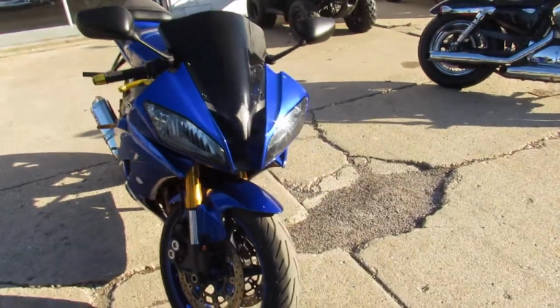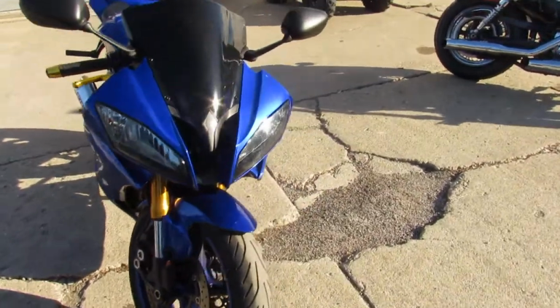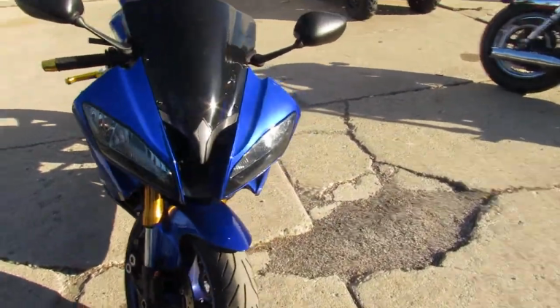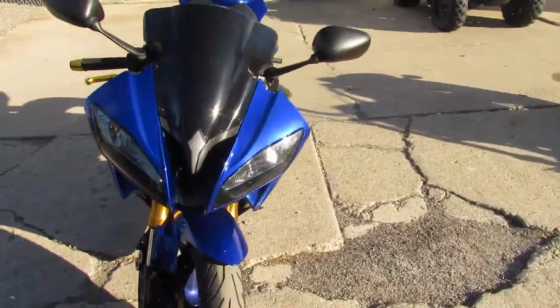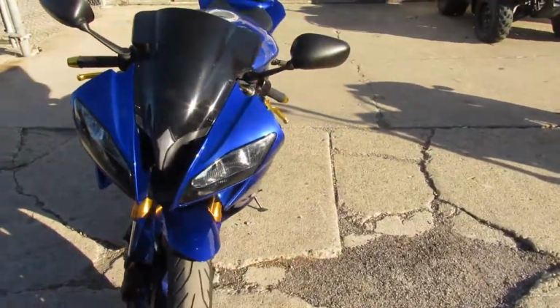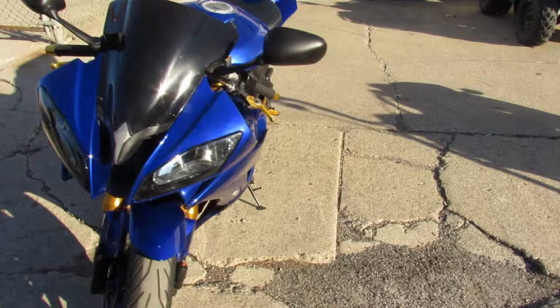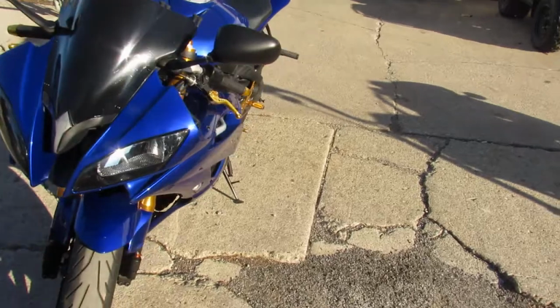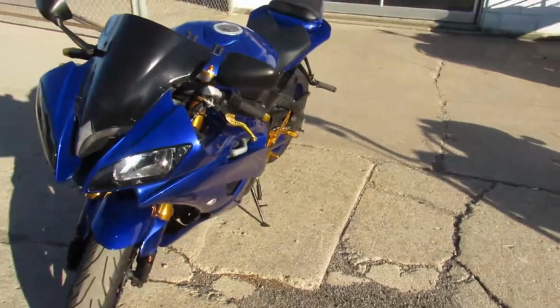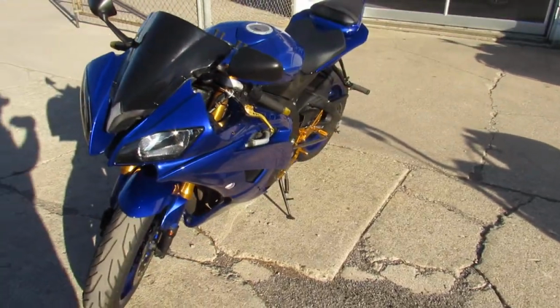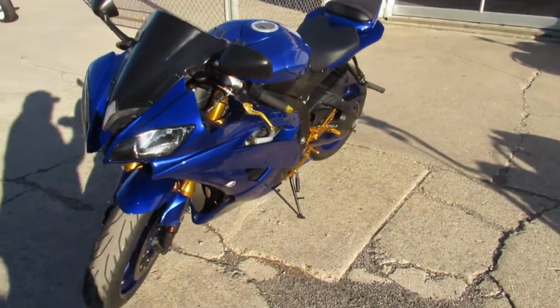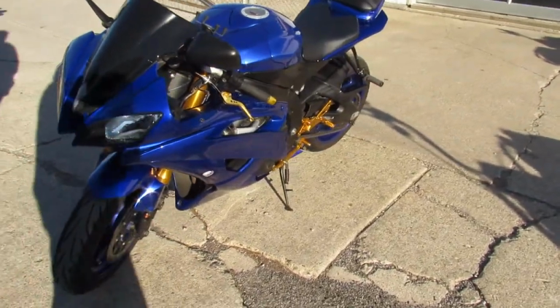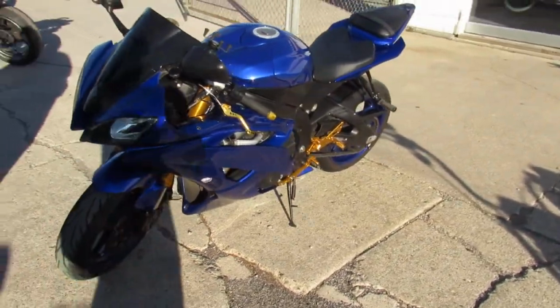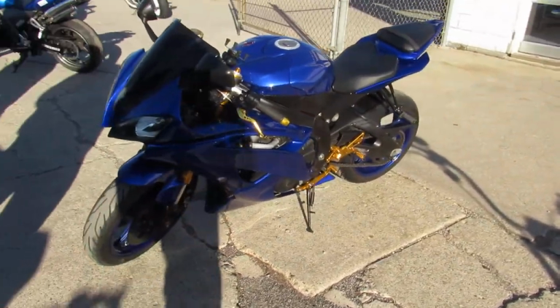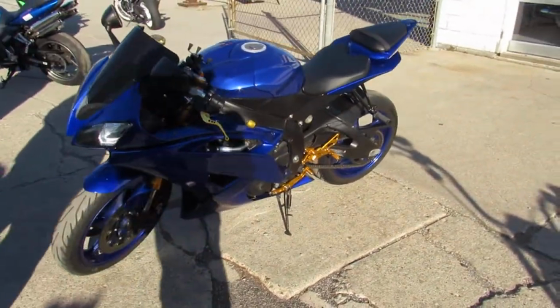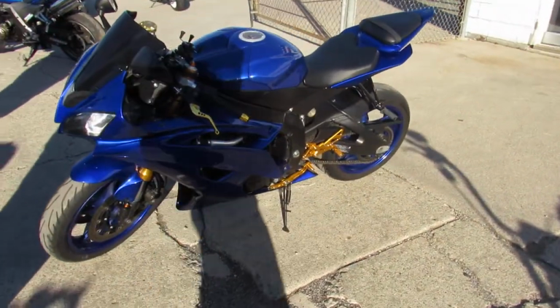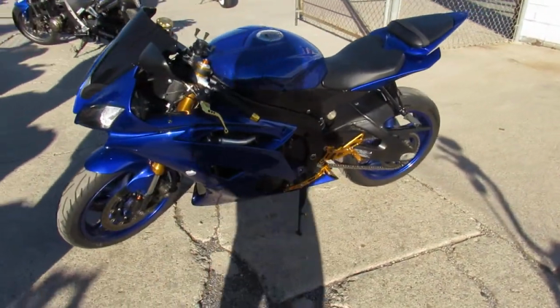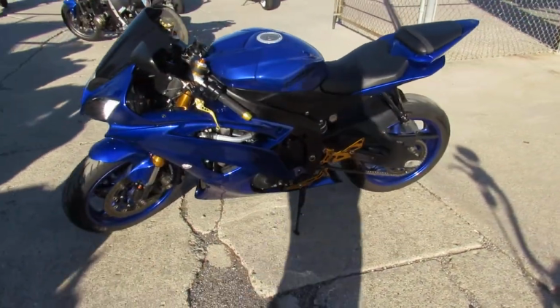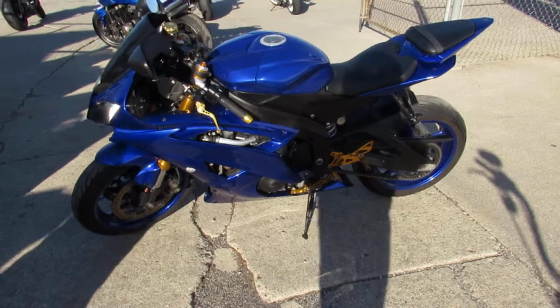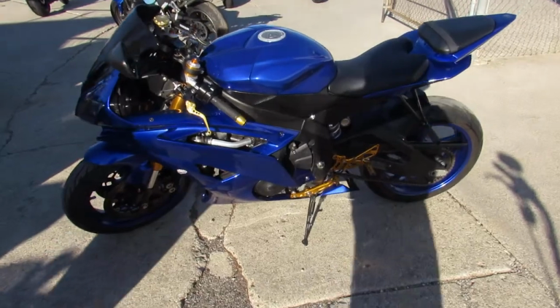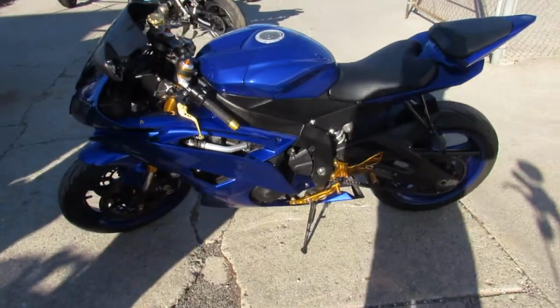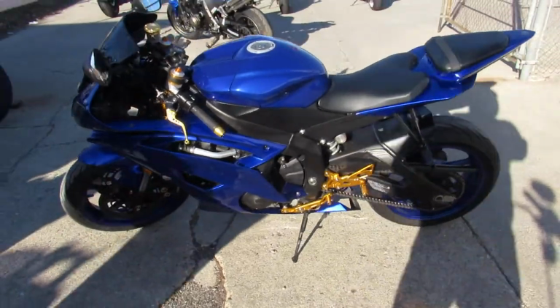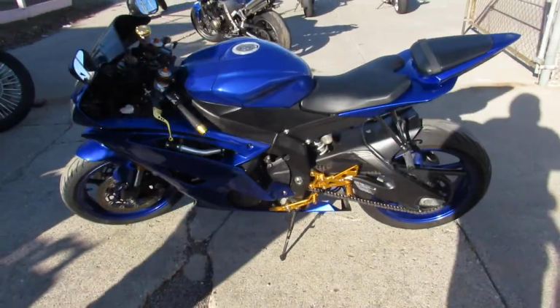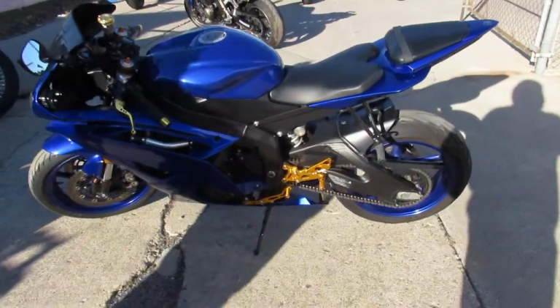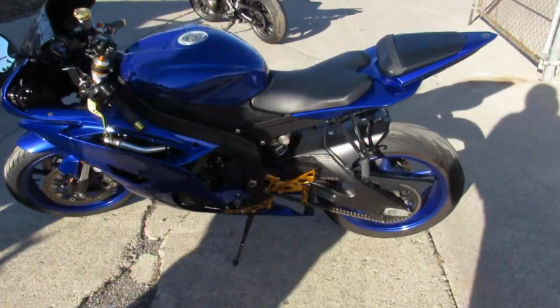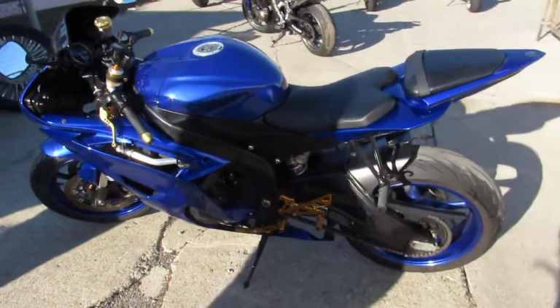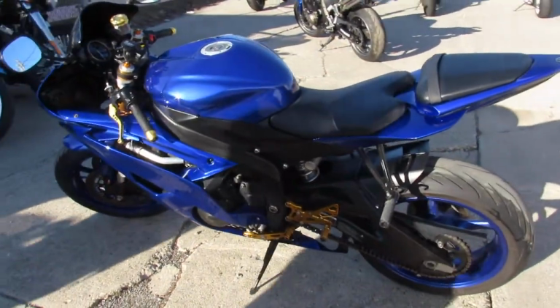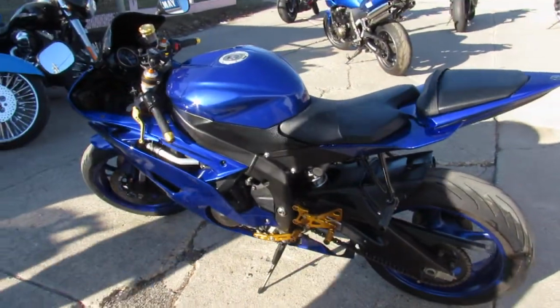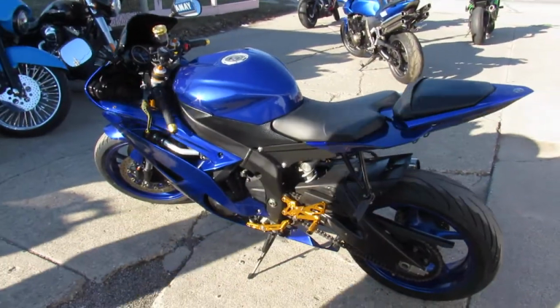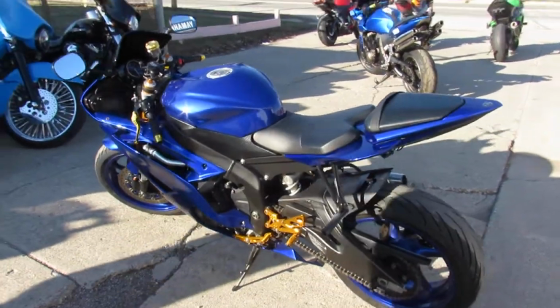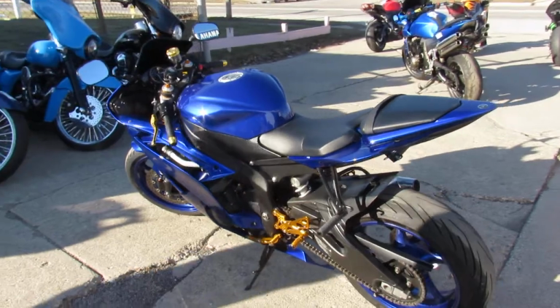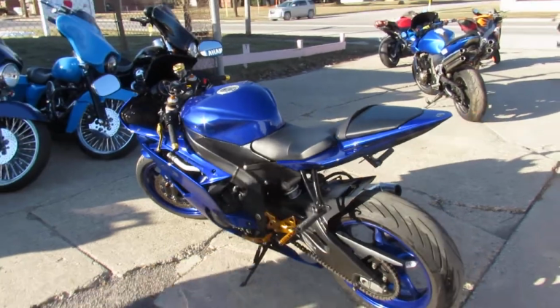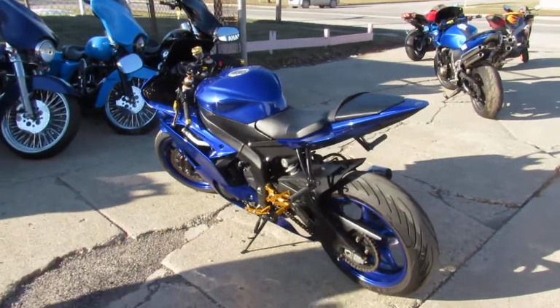You can check this one out — it's a 2016 R6 for sale. It's perfect guys, all the way around. Yamaha Racing Blue, CRG levers, aftermarket rear sets, fender eliminator kit, flush mount front turn signals, and more.